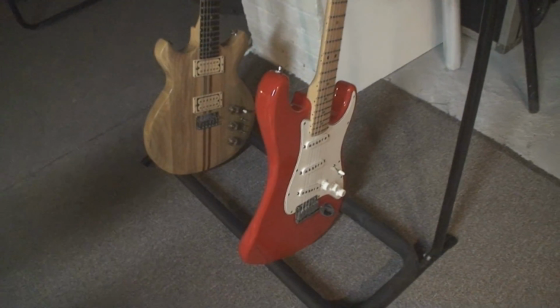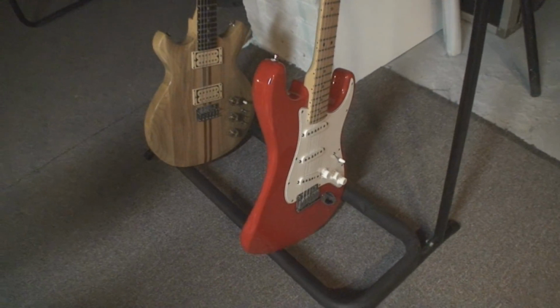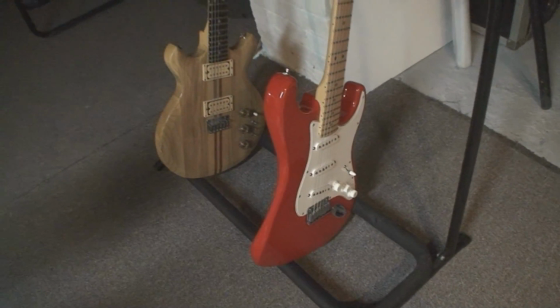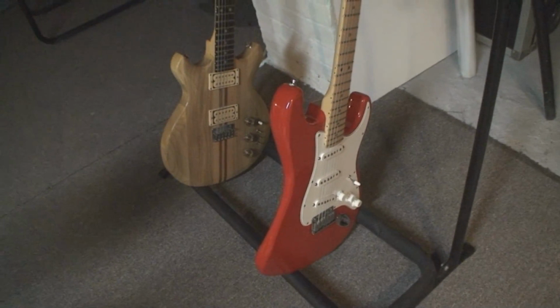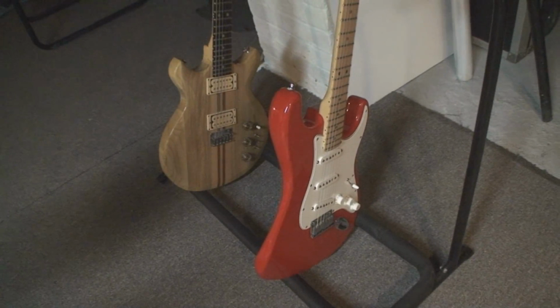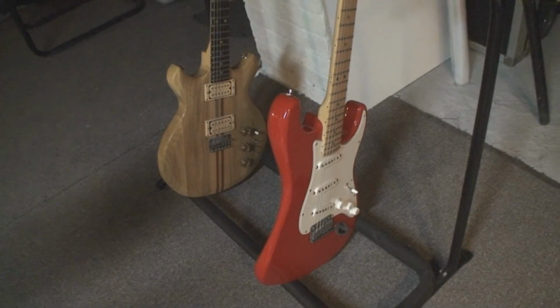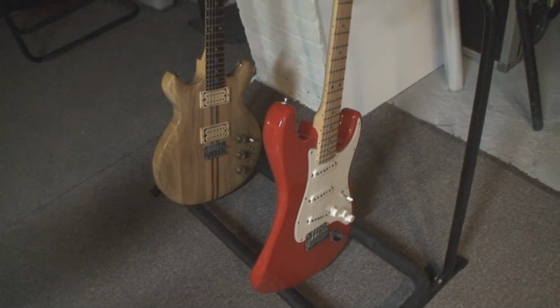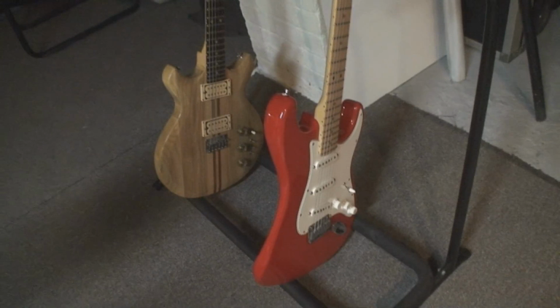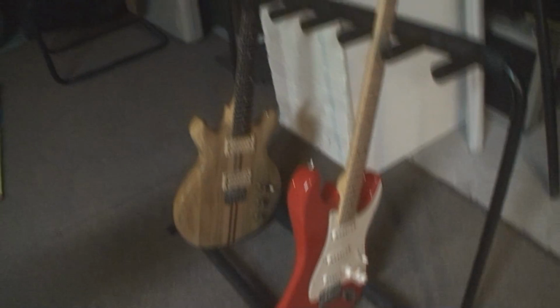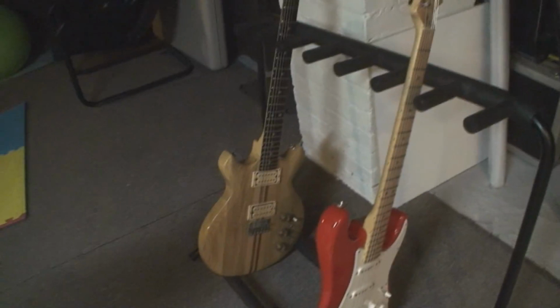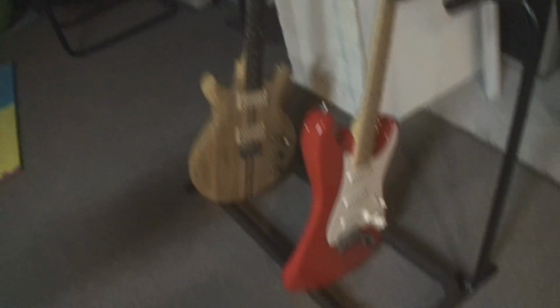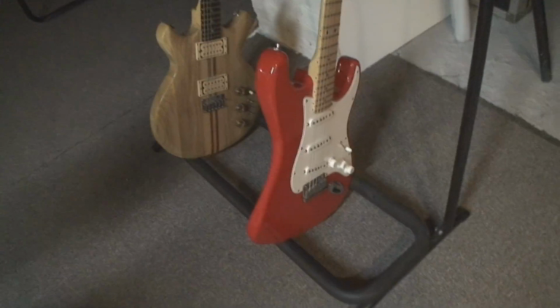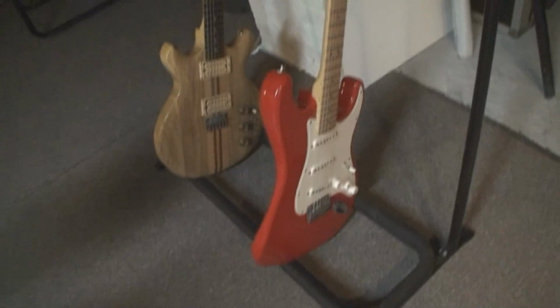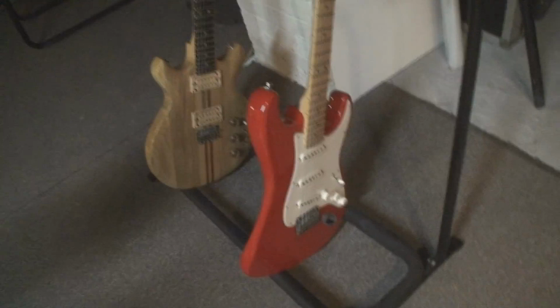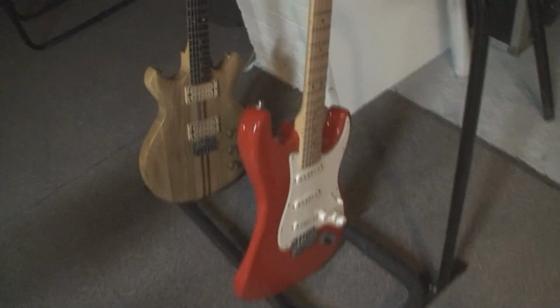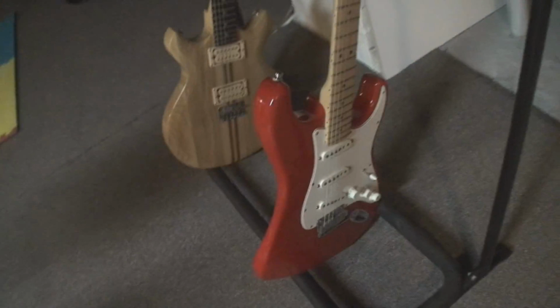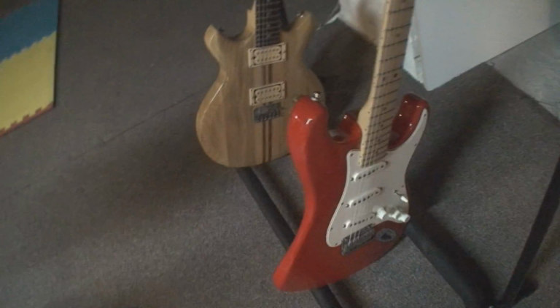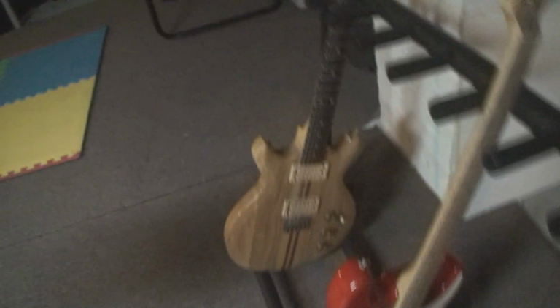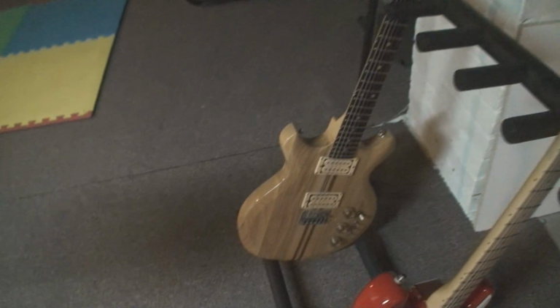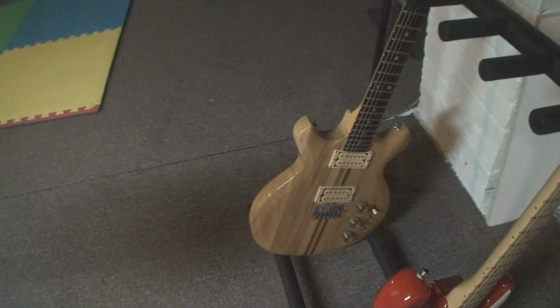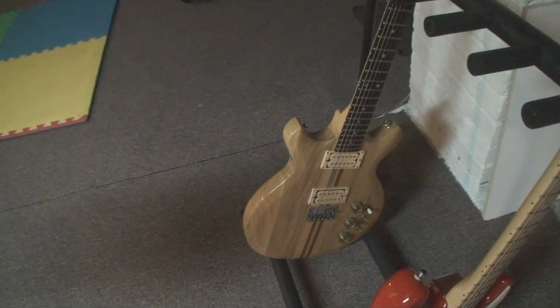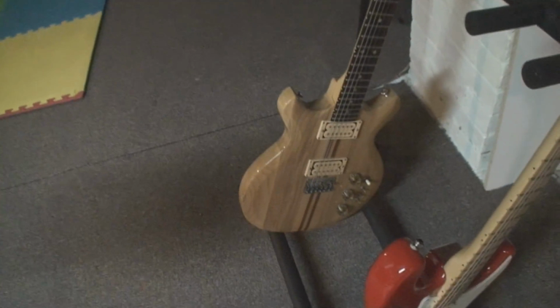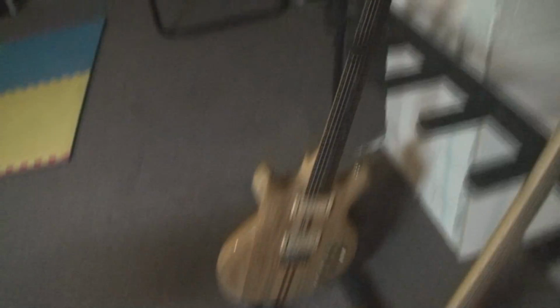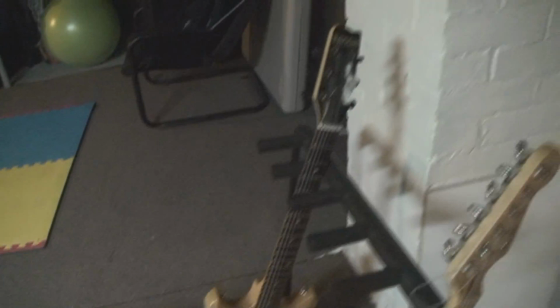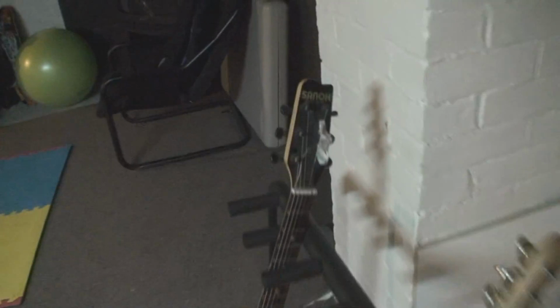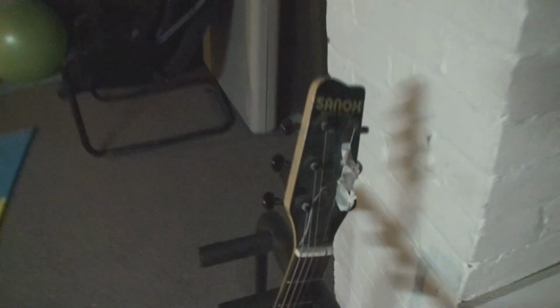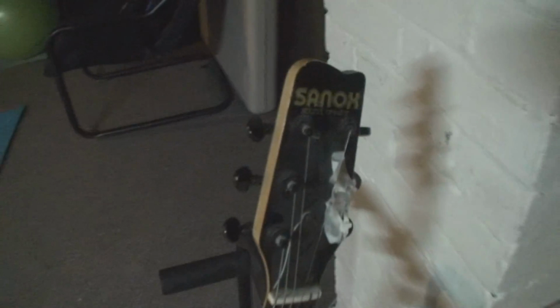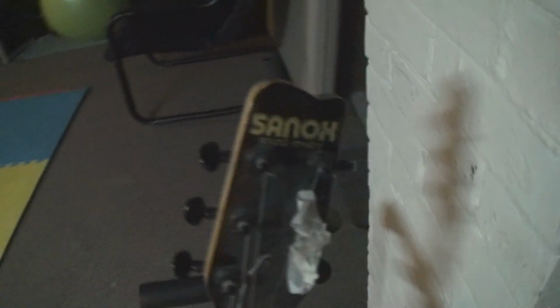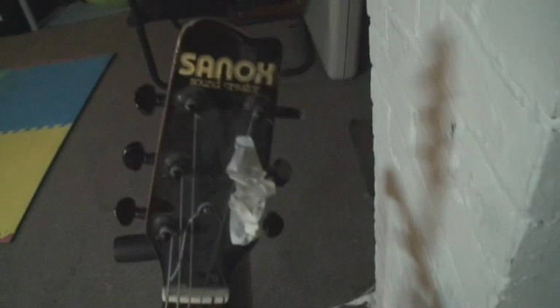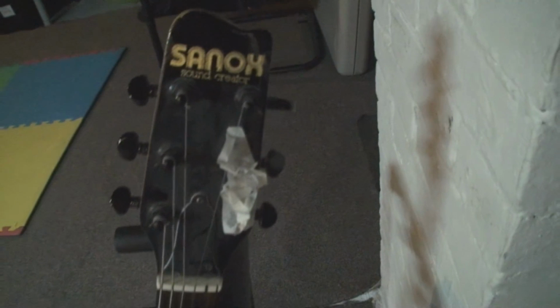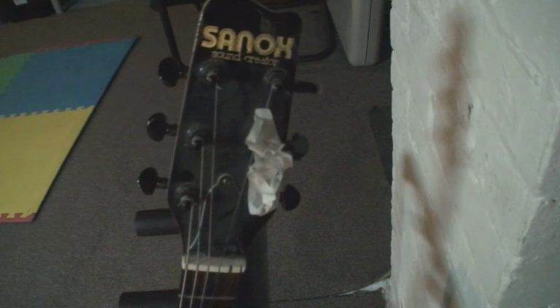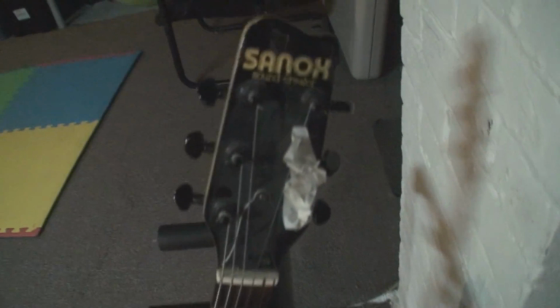Okay, it's another guitar day. Got some stuff to work on. American Stratocaster. We've got this thing — what is it? A Sanox.